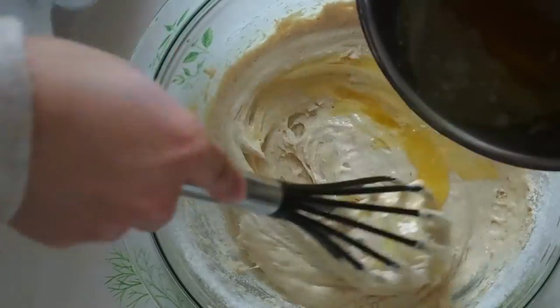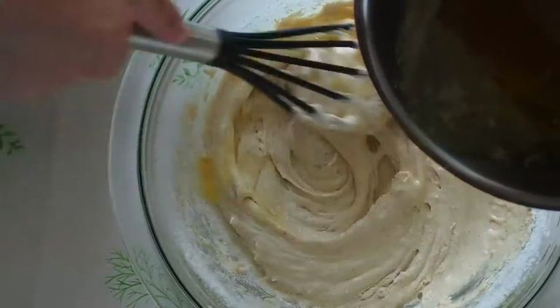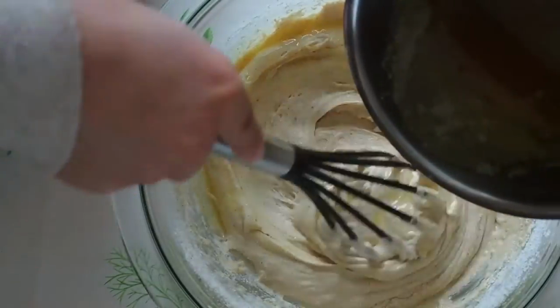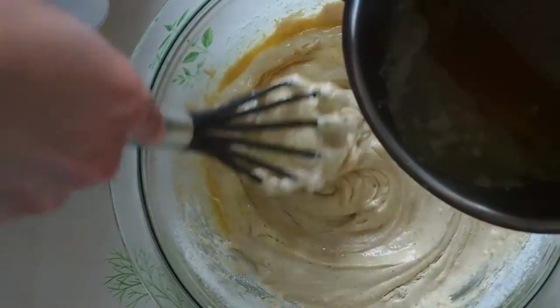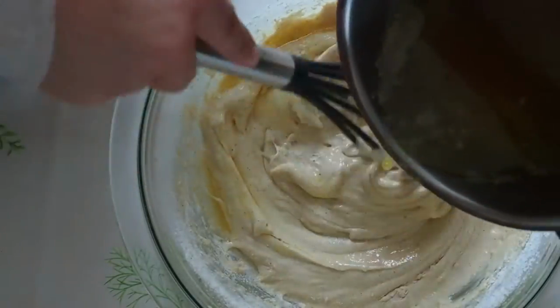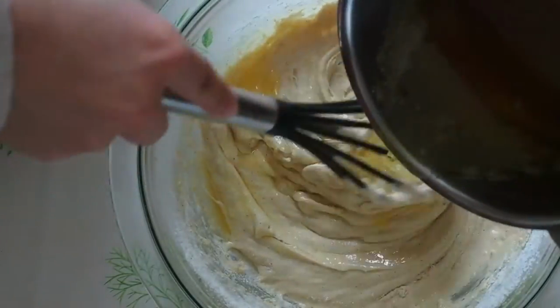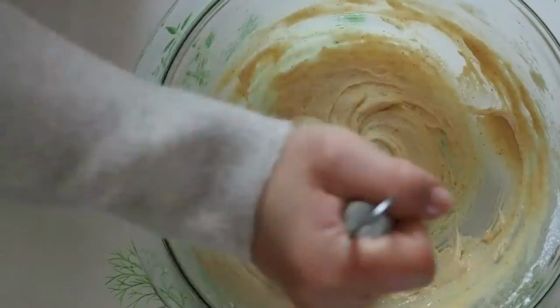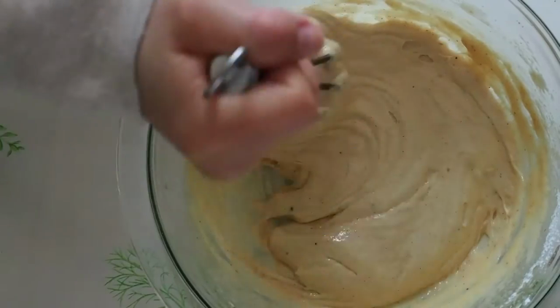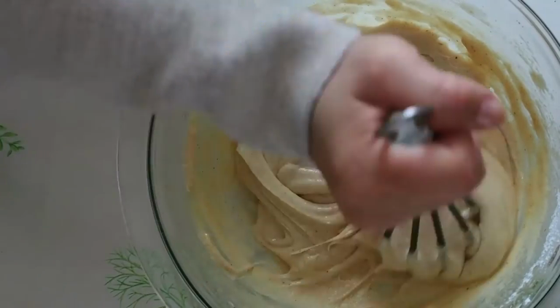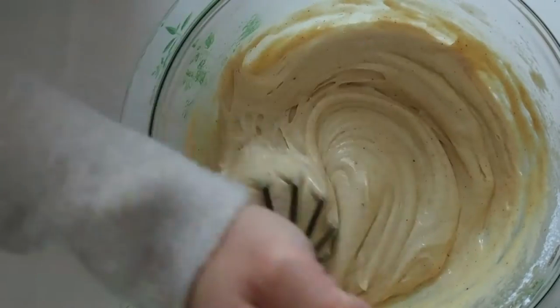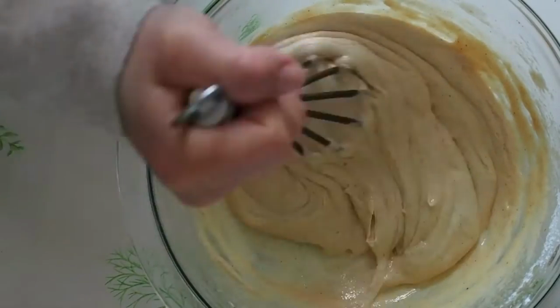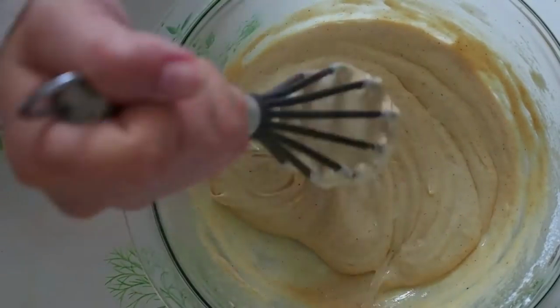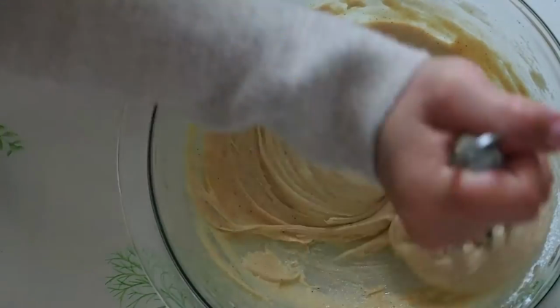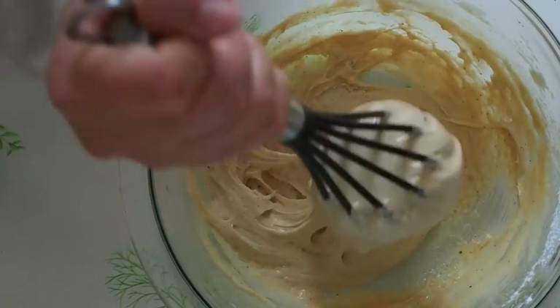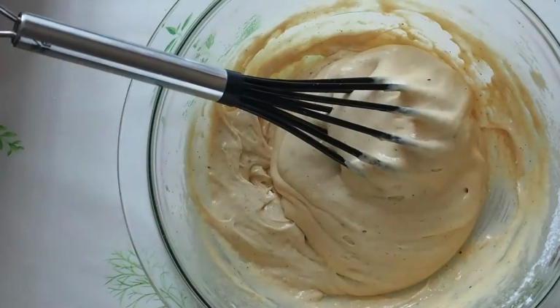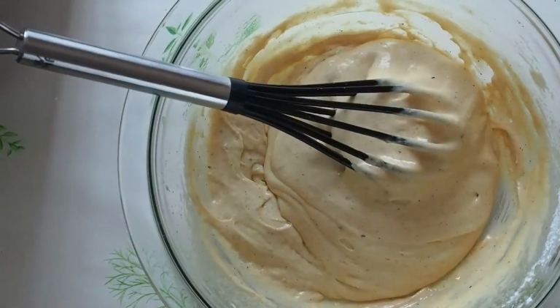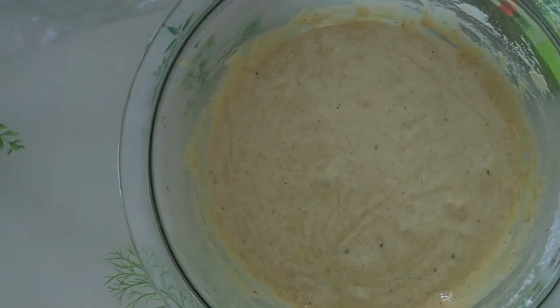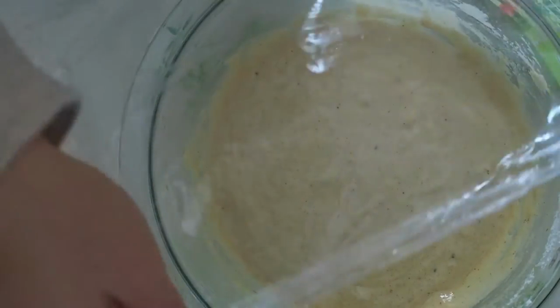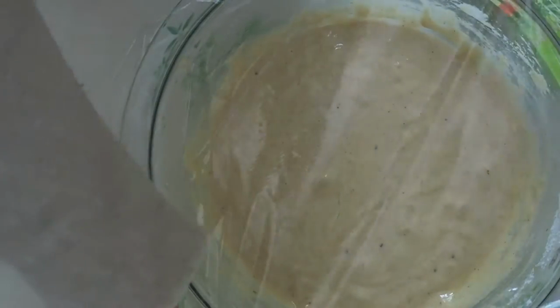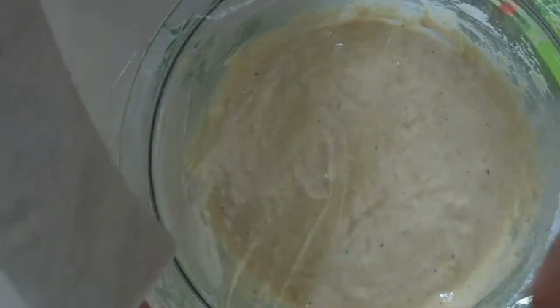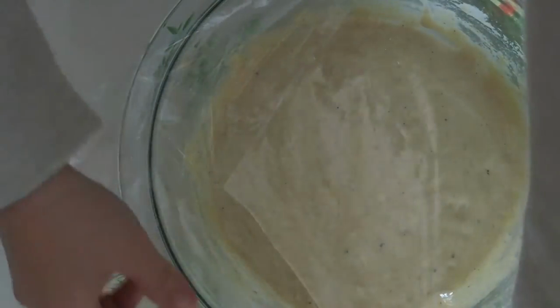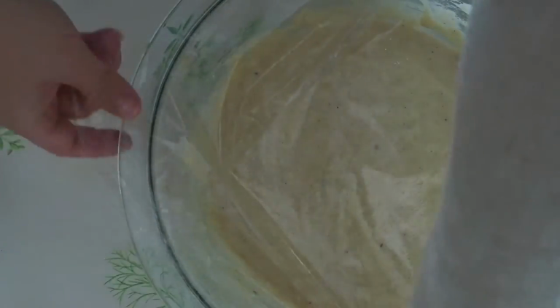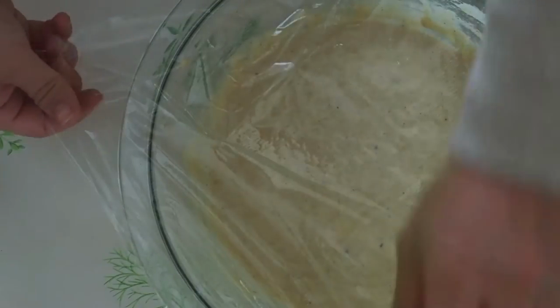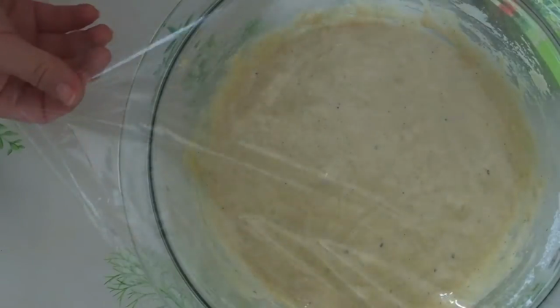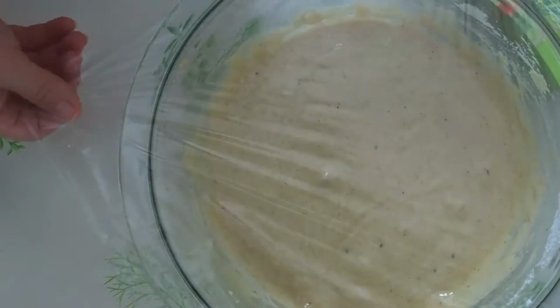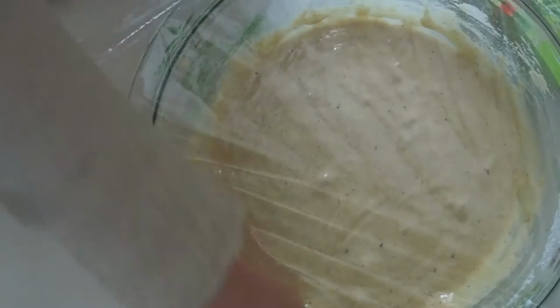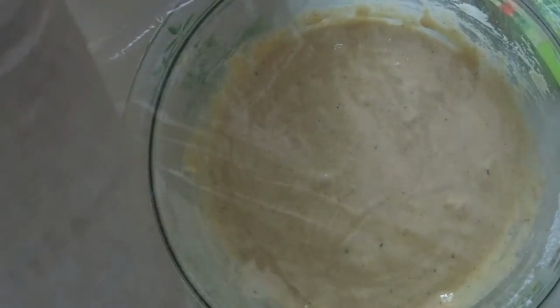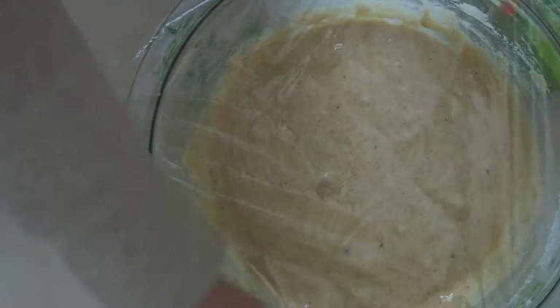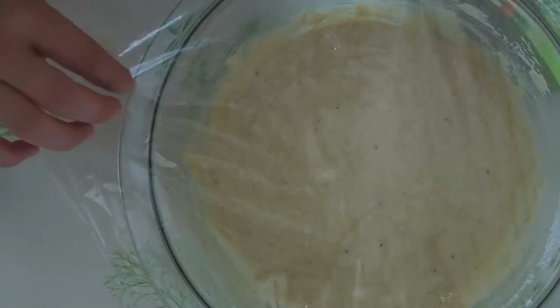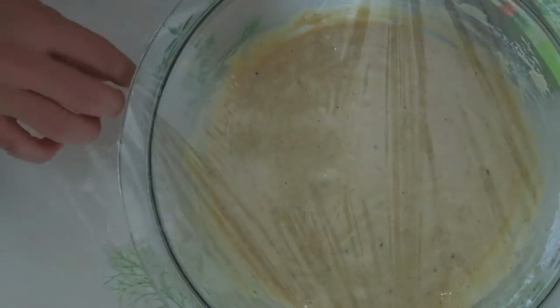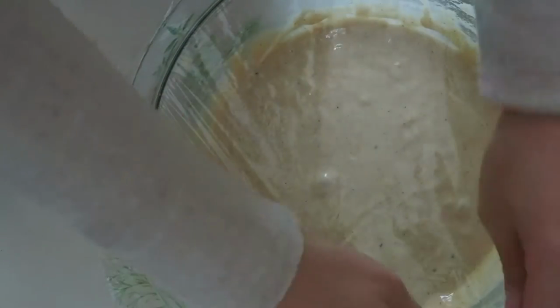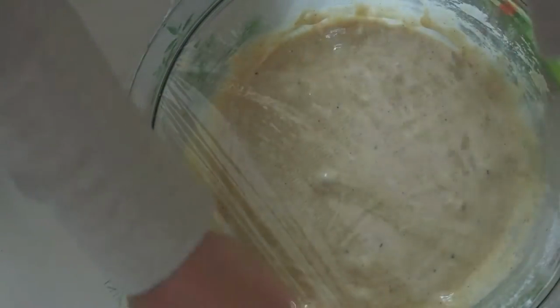Then drizzle the brown butter and continue mixing, but do not overmix. Cover the bowl with saran wrap and place it in the fridge for 30 minutes to an hour to let the batter thicken a bit.